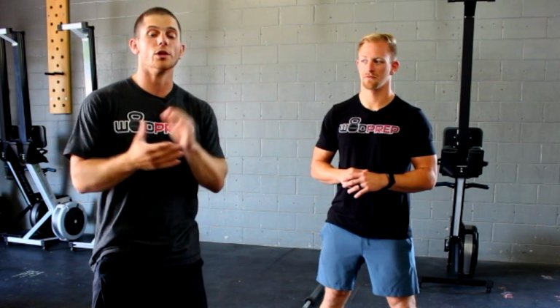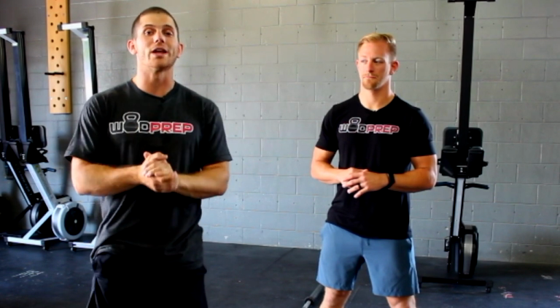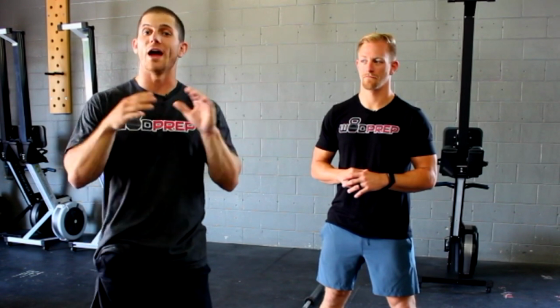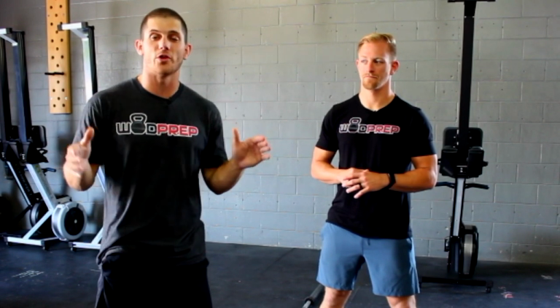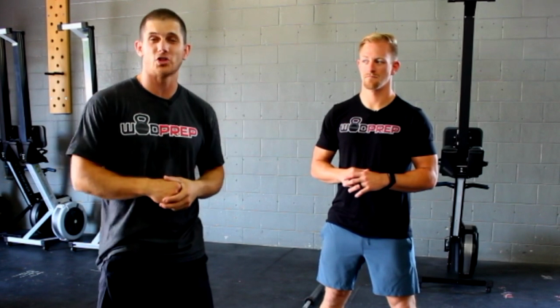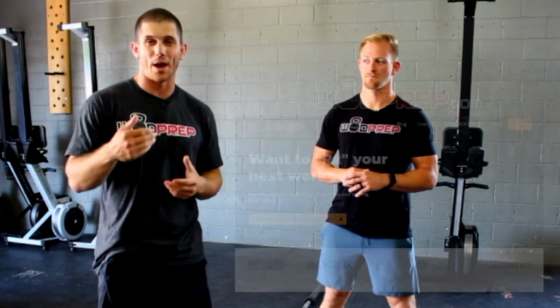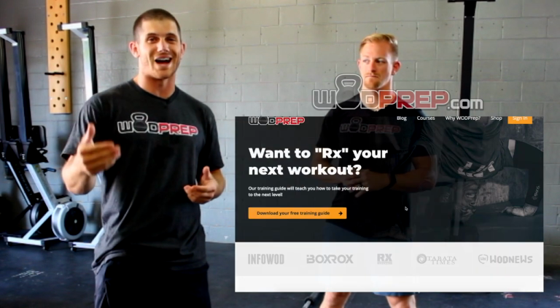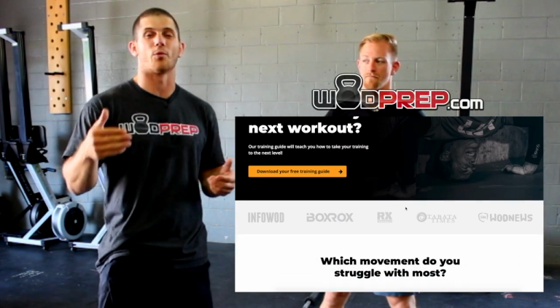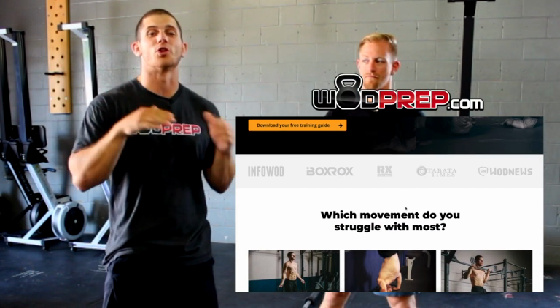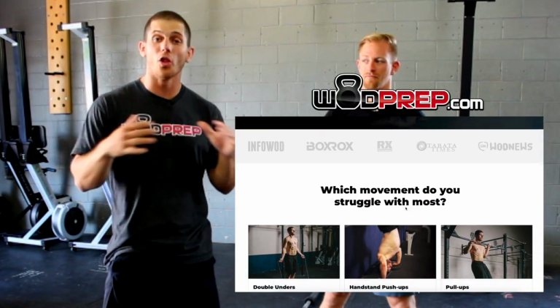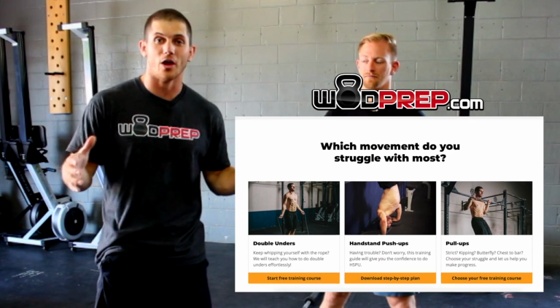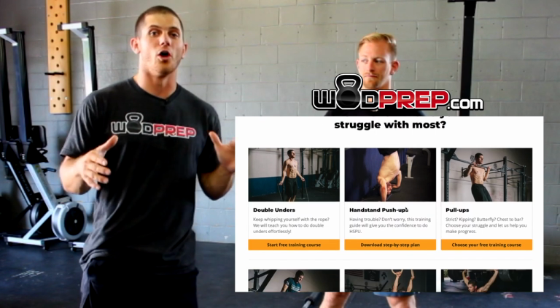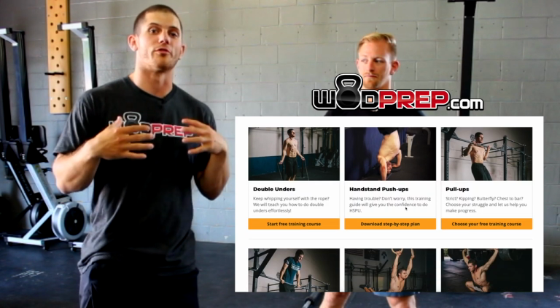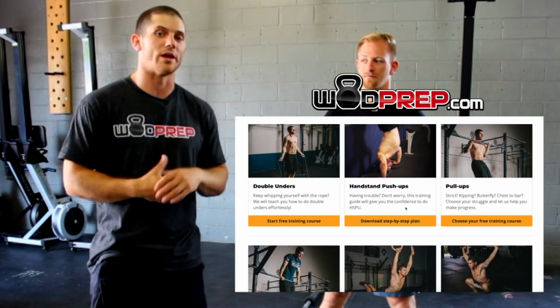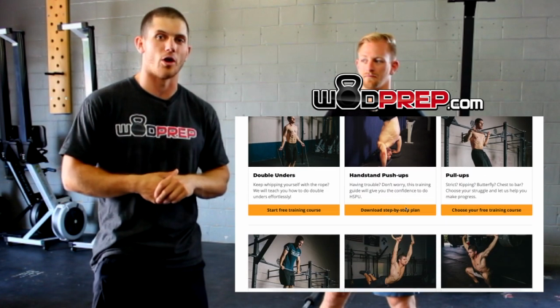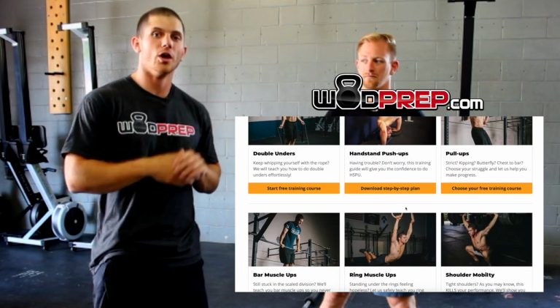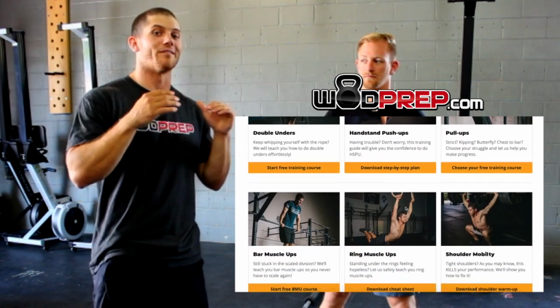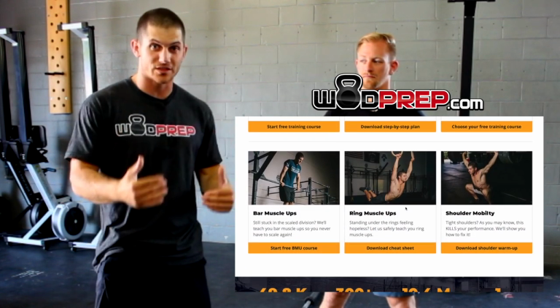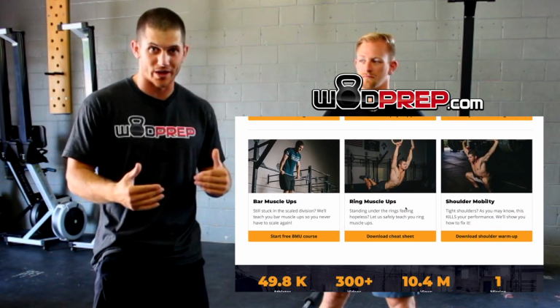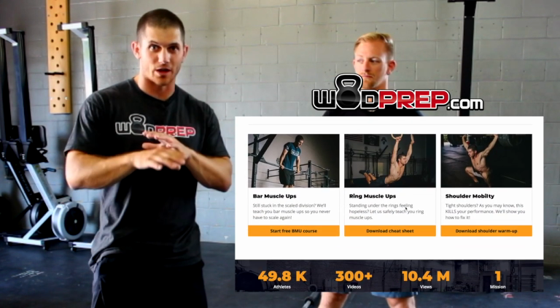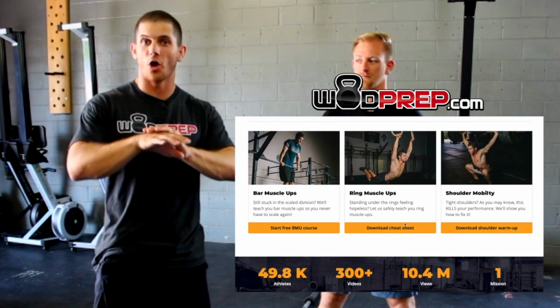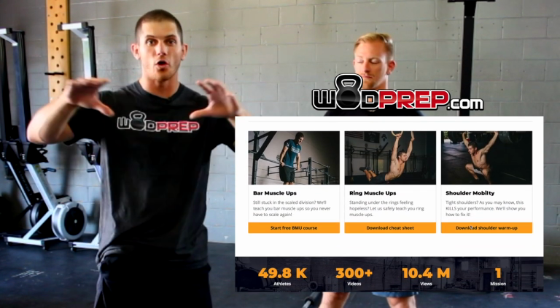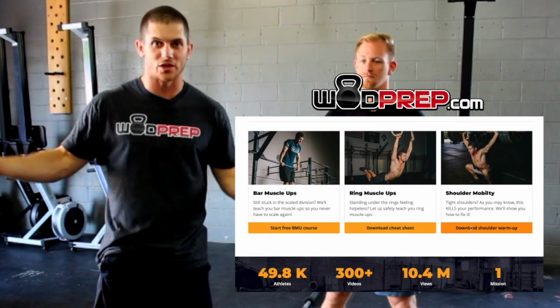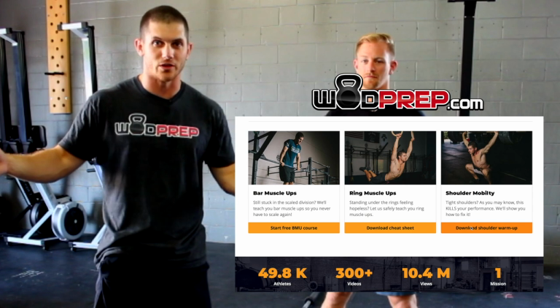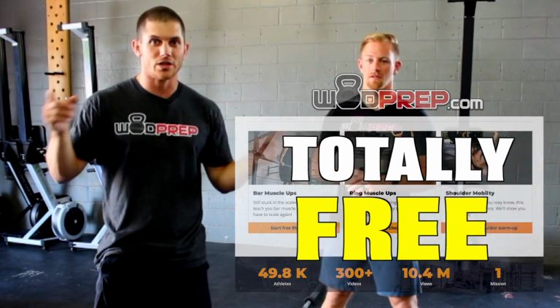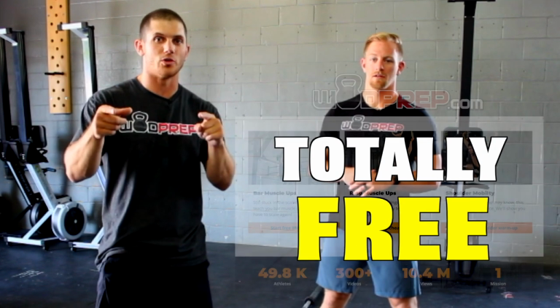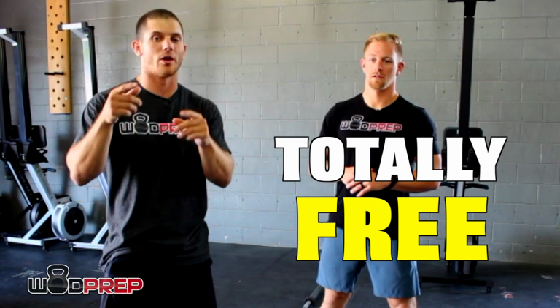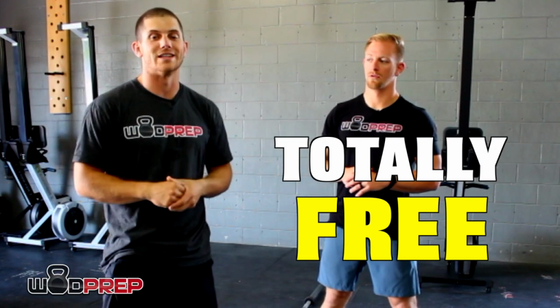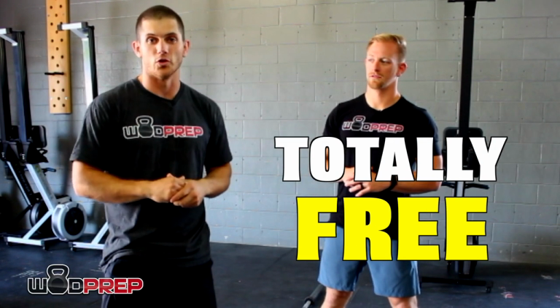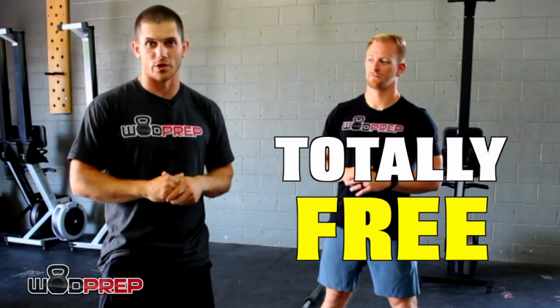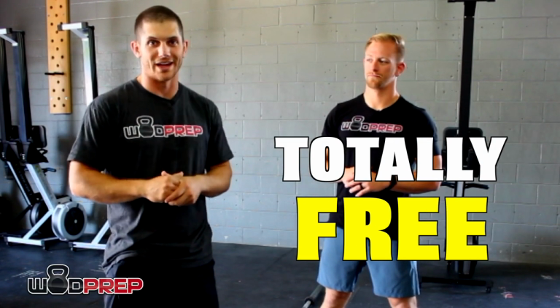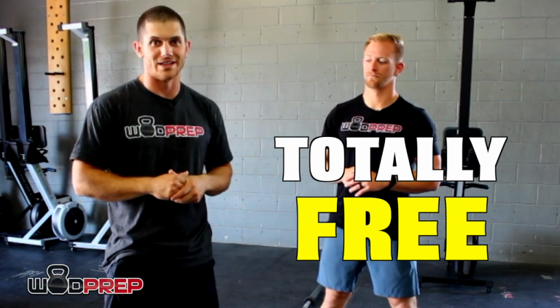Really quick, if you haven't been there yet, make sure you go to Wadprep.com where you can learn about all the free training we offer. We have lots of free training guides to help you with all the CrossFit skills, so go there and download your free training guide today.